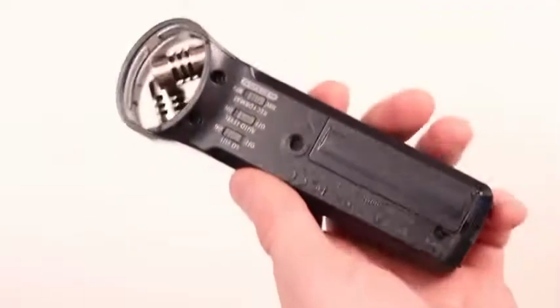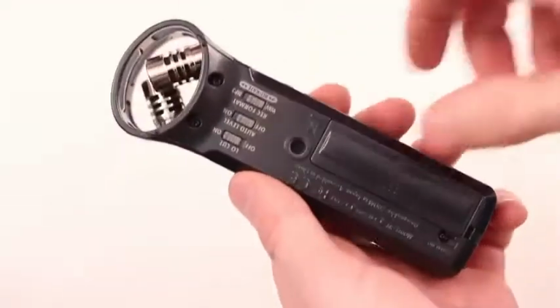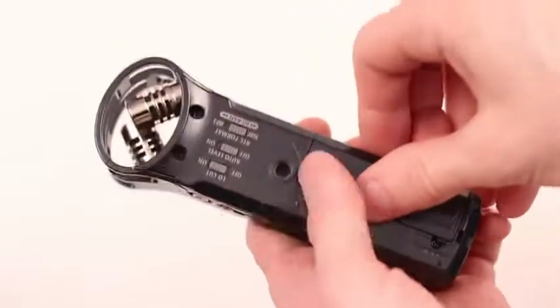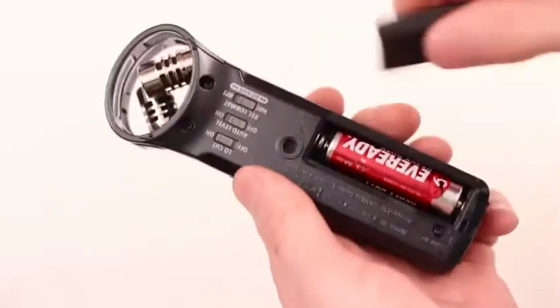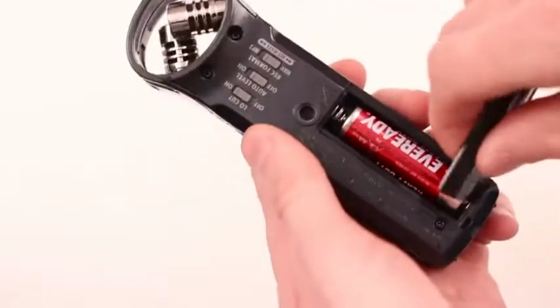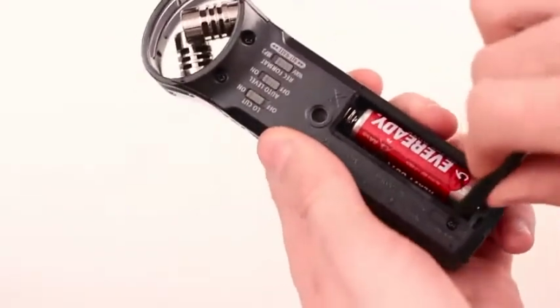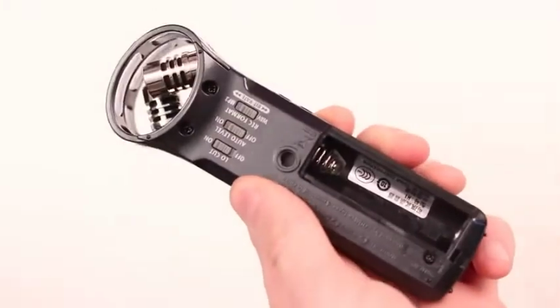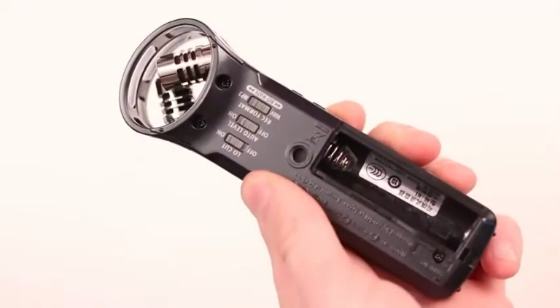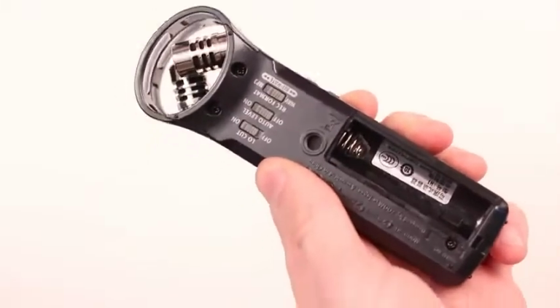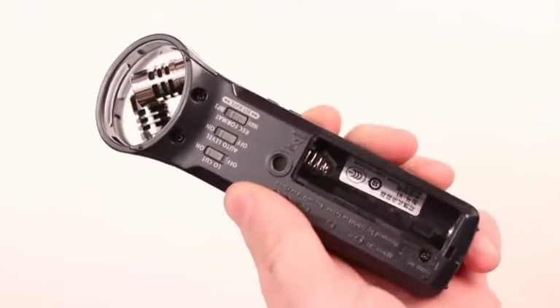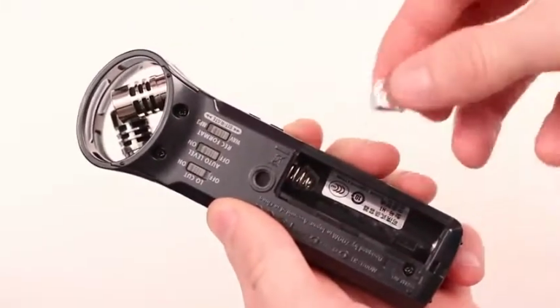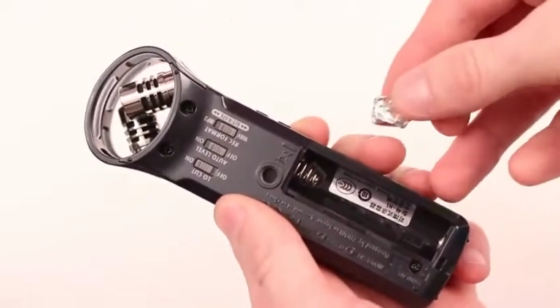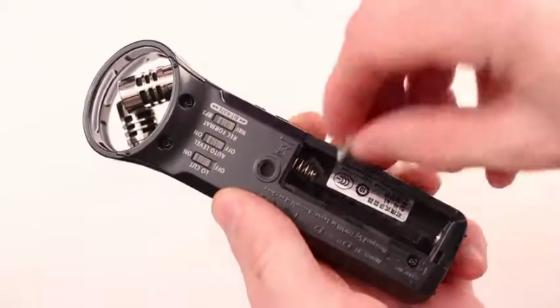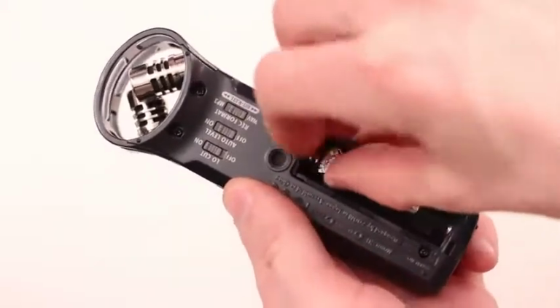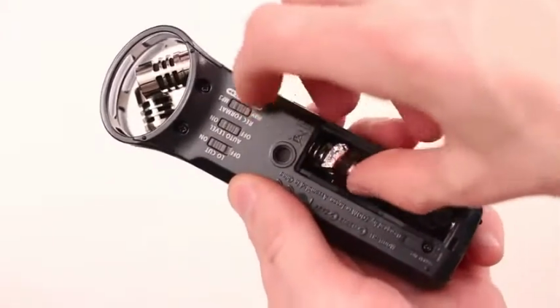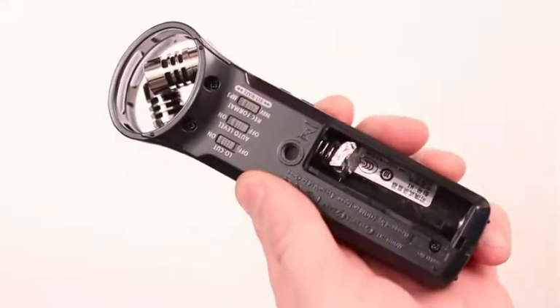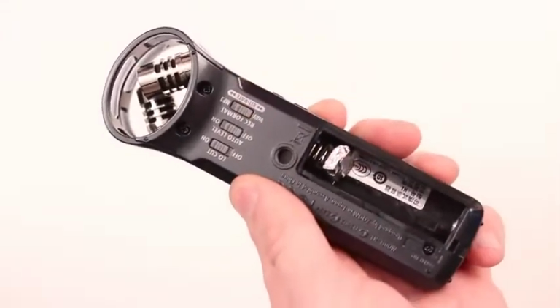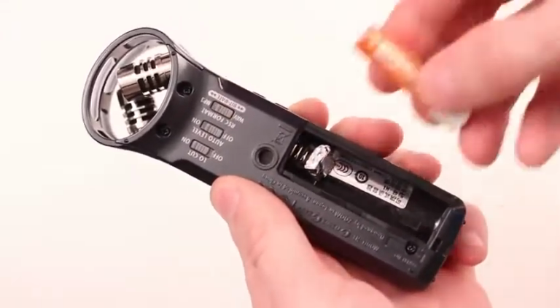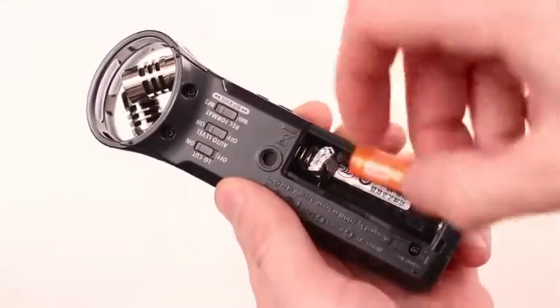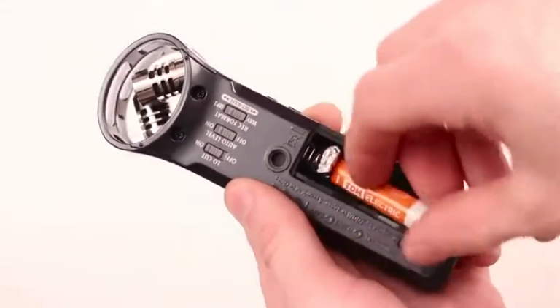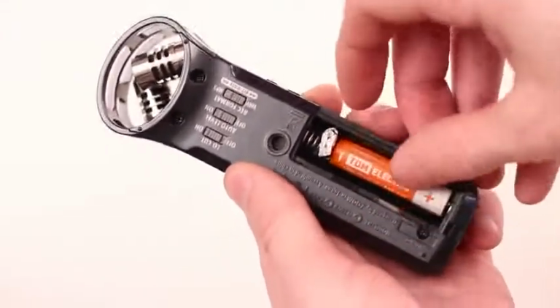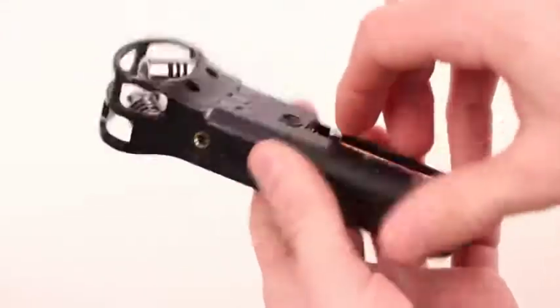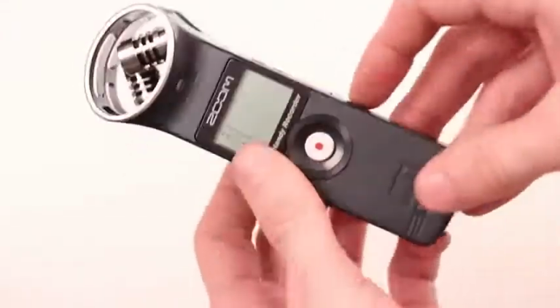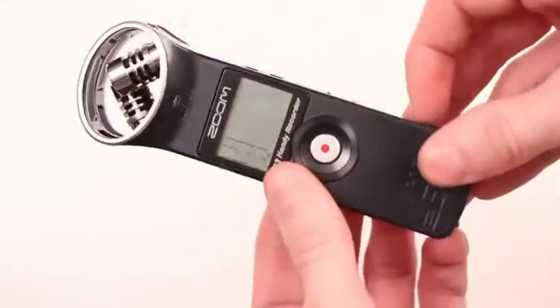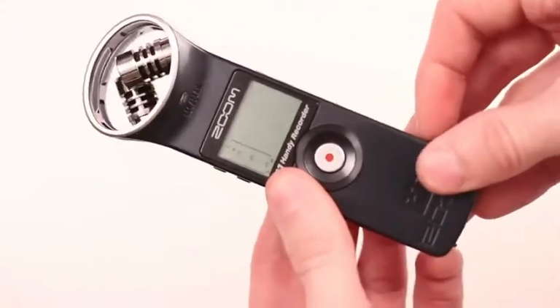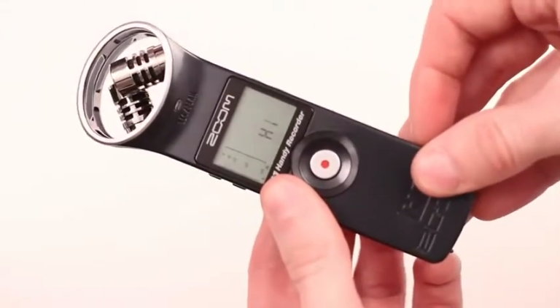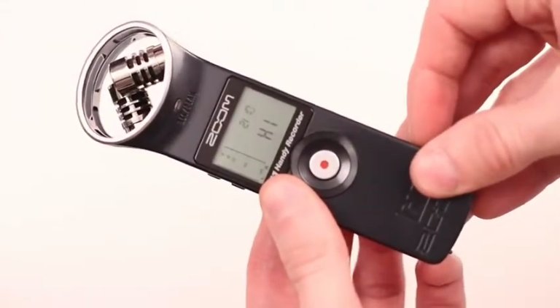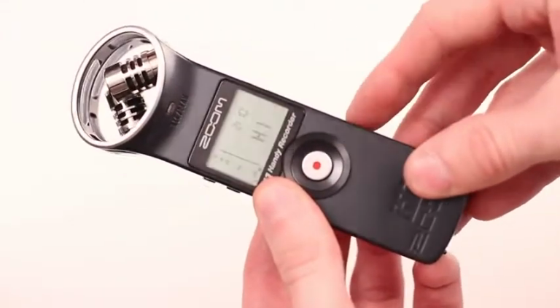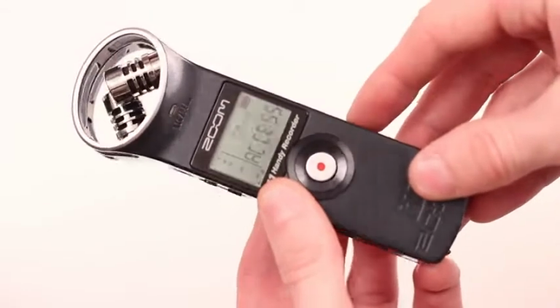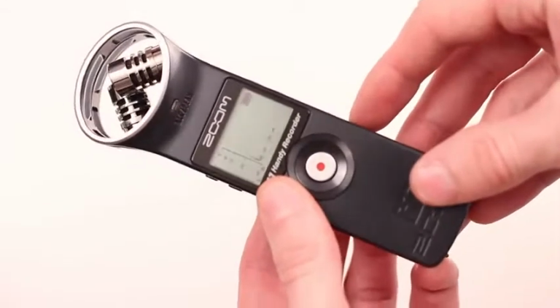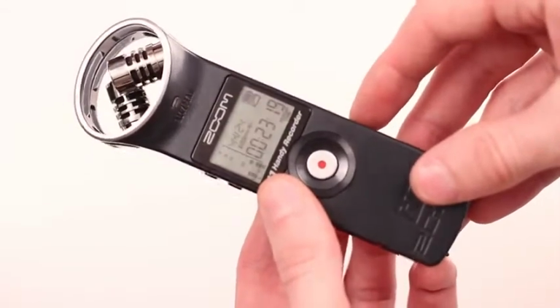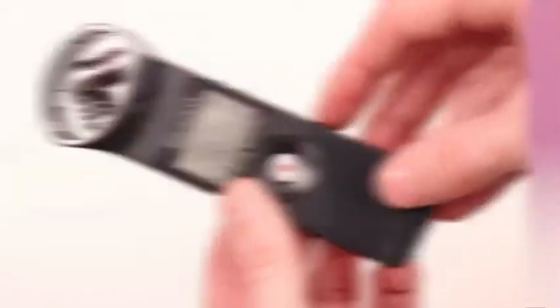If an AA battery has died in your device and you can only find an AAA battery, just put a piece of foil under the battery's contact, and then you won't have to go to the shop or change the batteries.